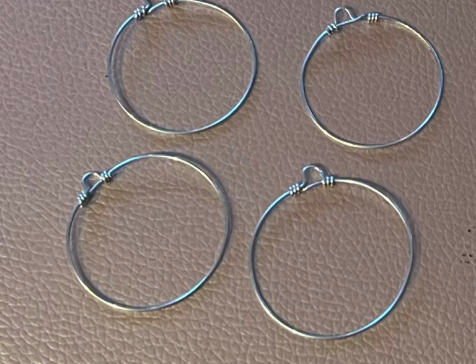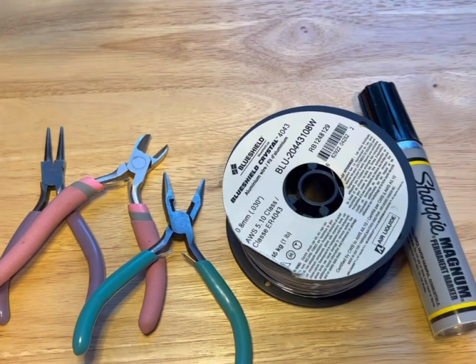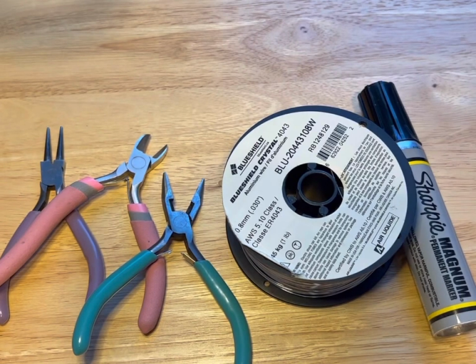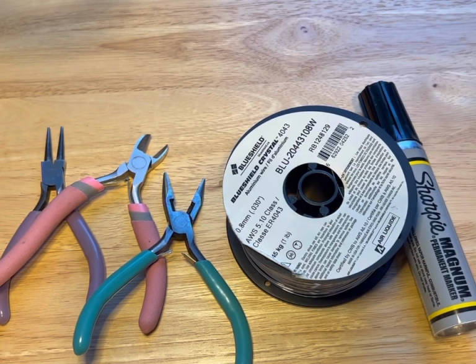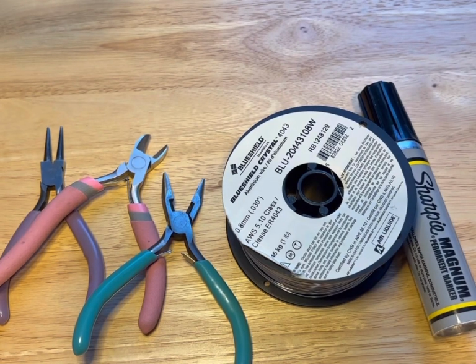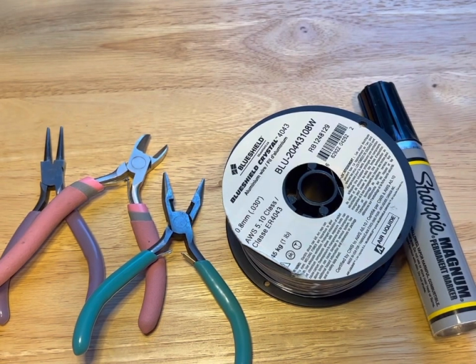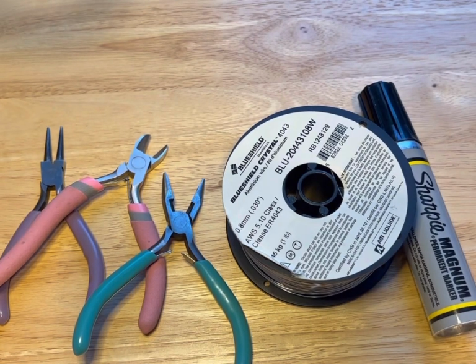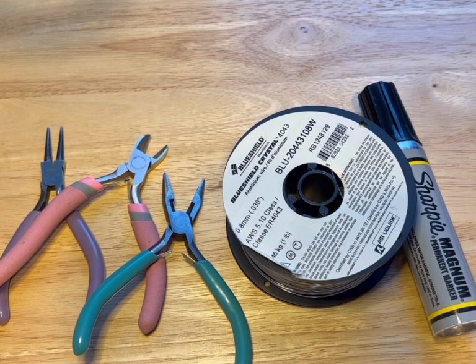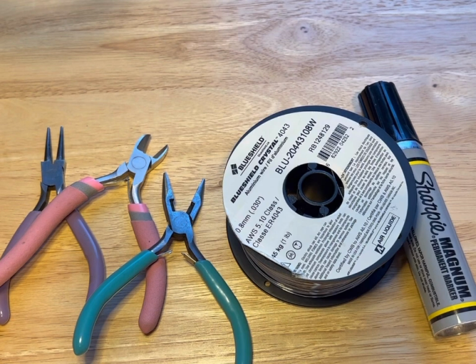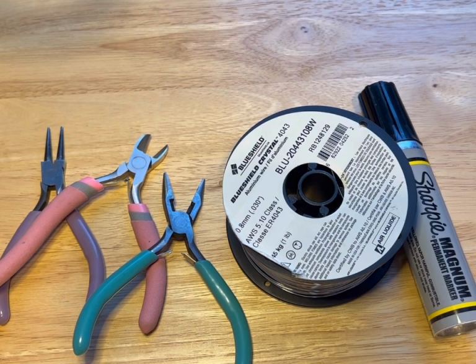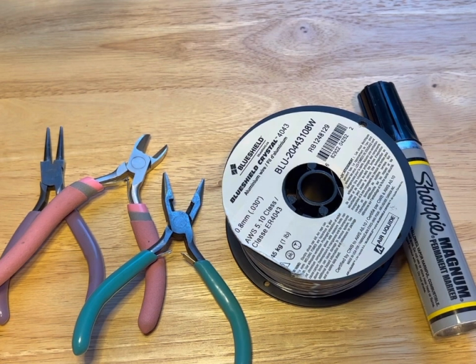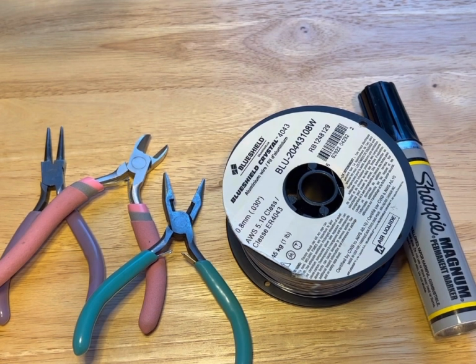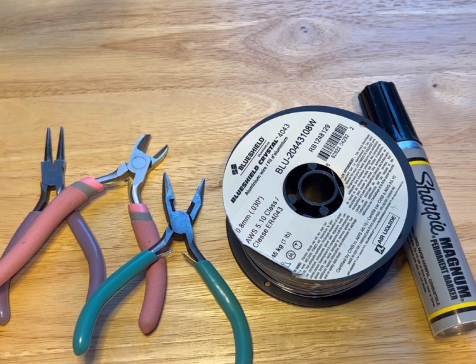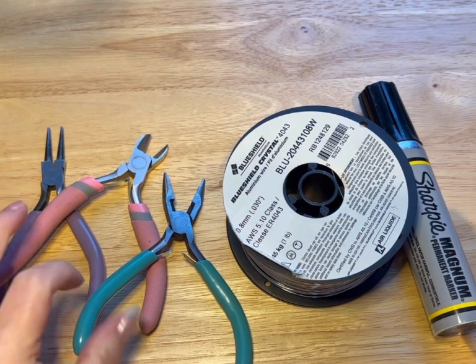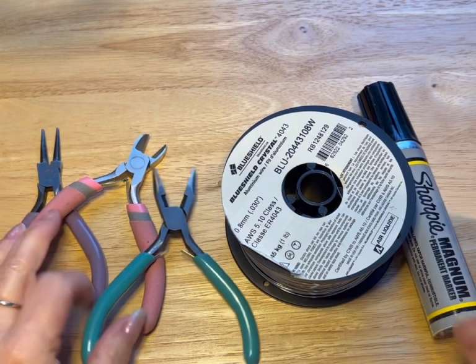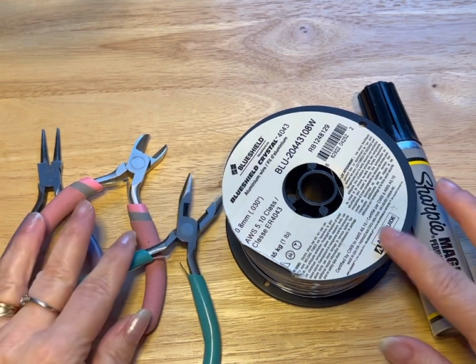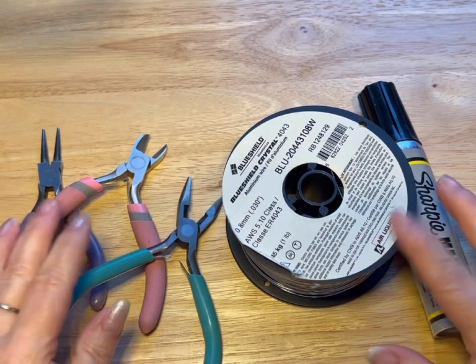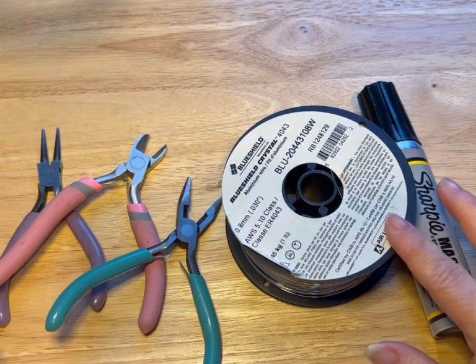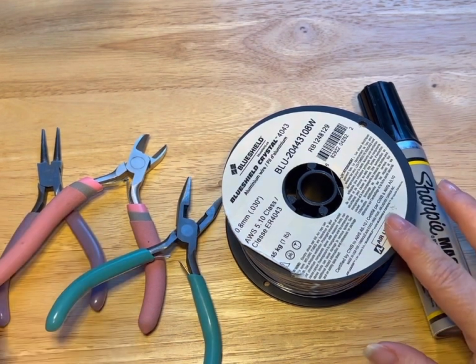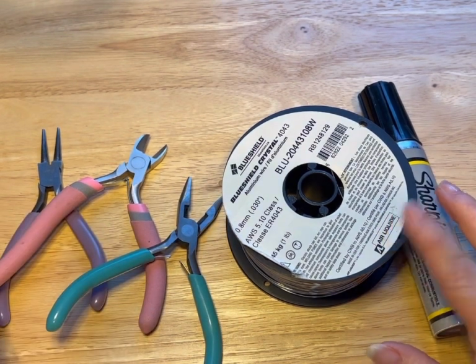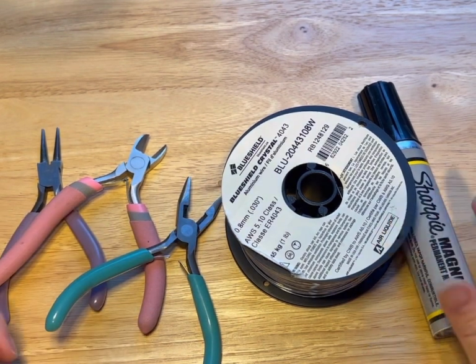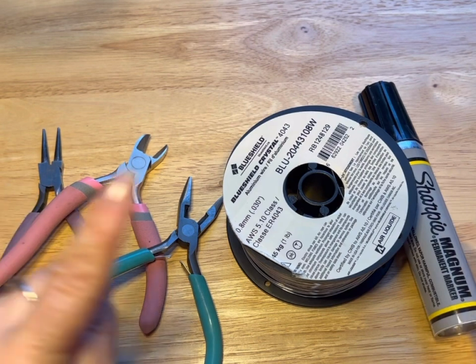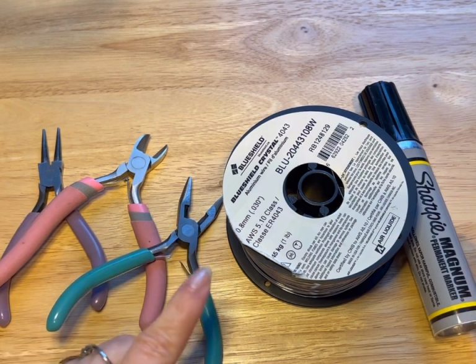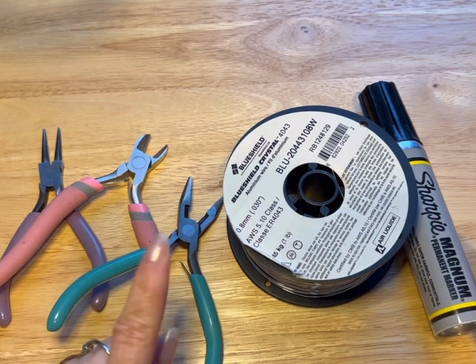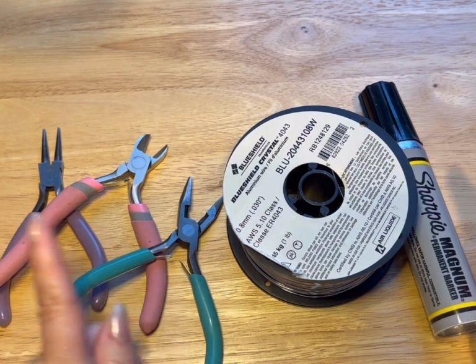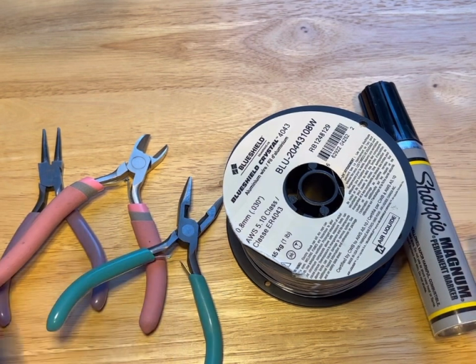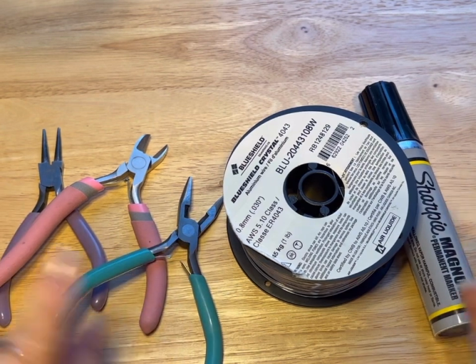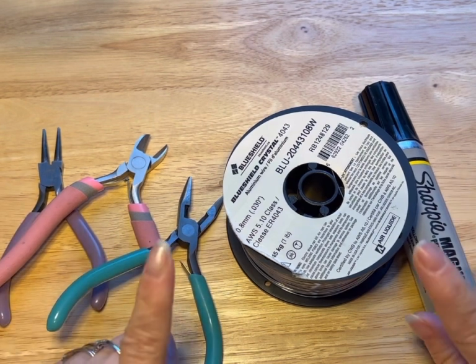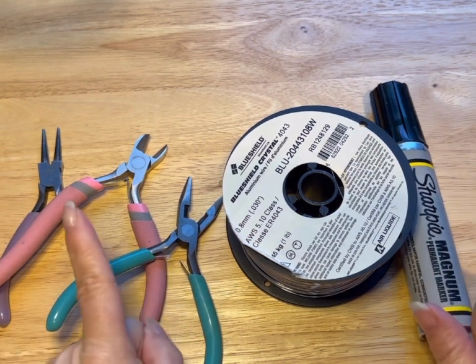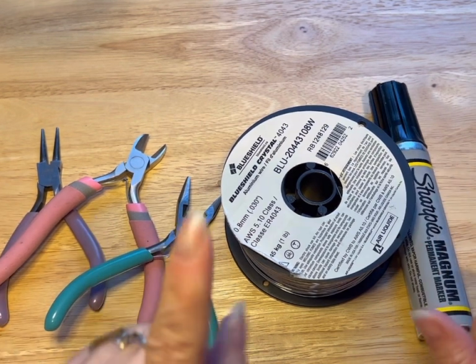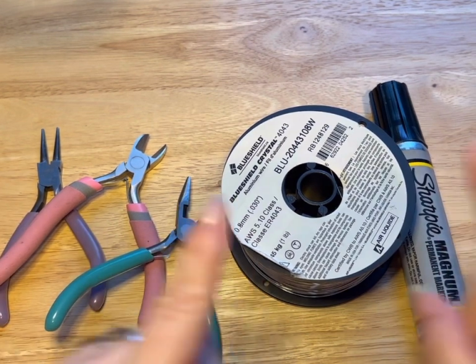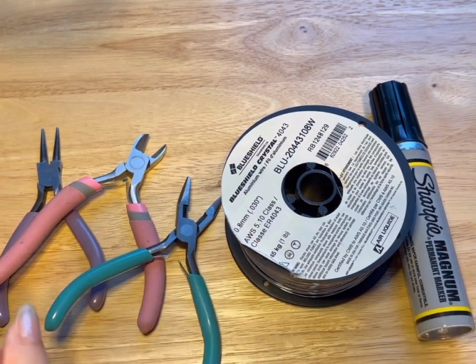Hi everyone, Monique here, Little Gems Jewelry Canada. Today we are going to be learning how to make hoops in order to make hoop earrings, and we're going to start that in just a moment.